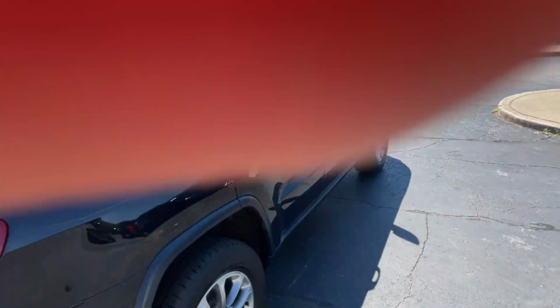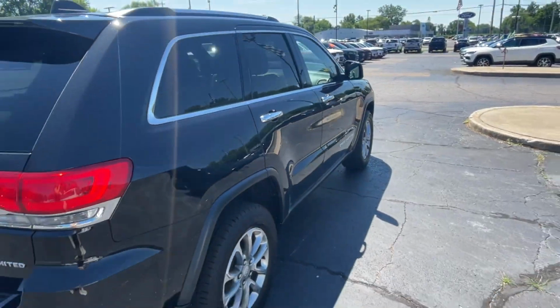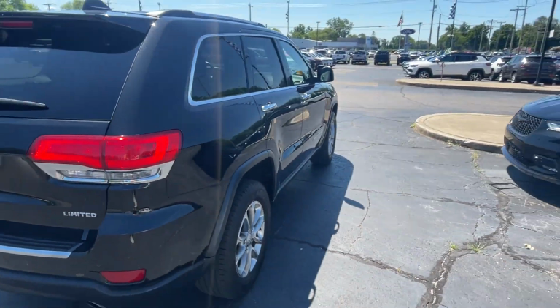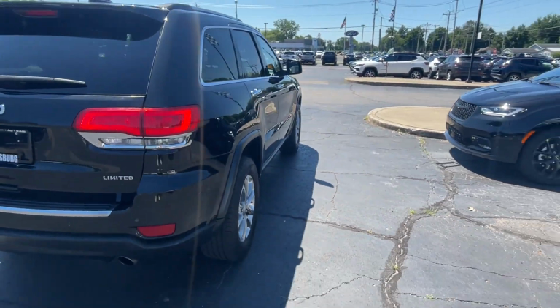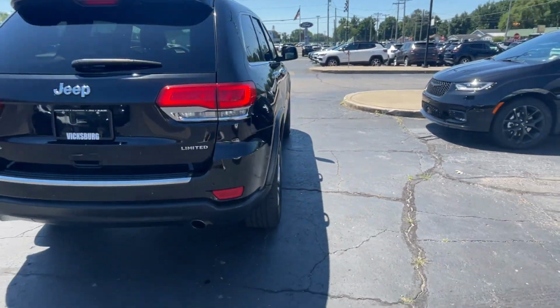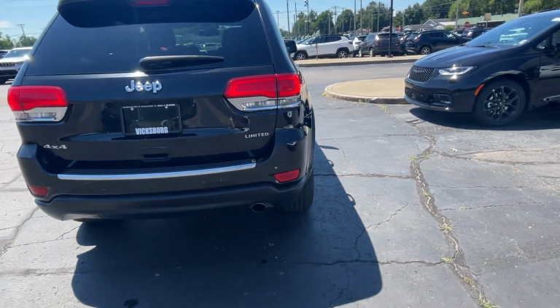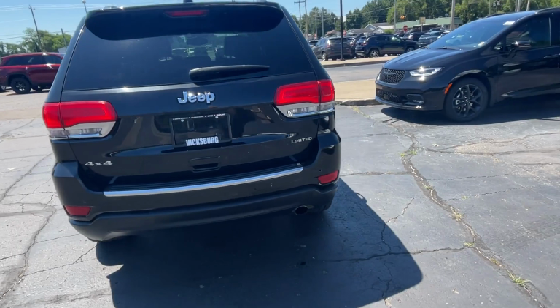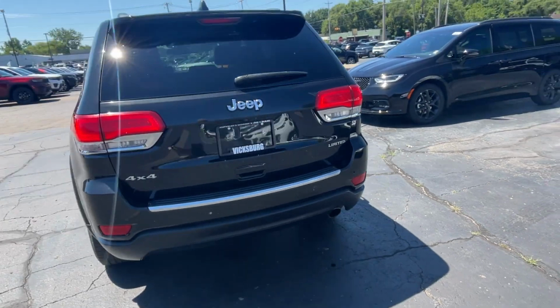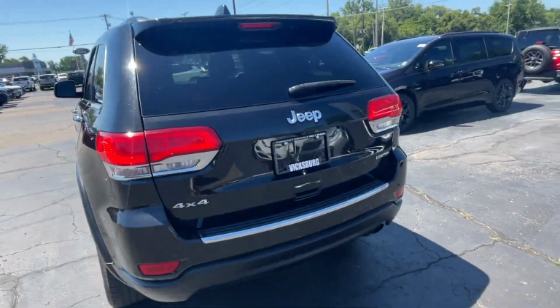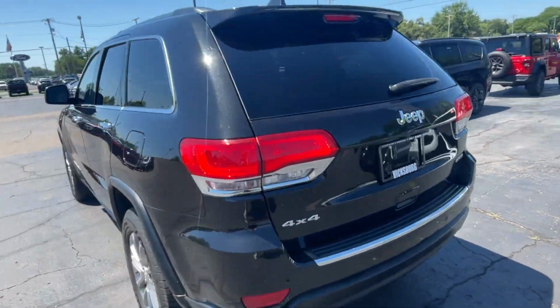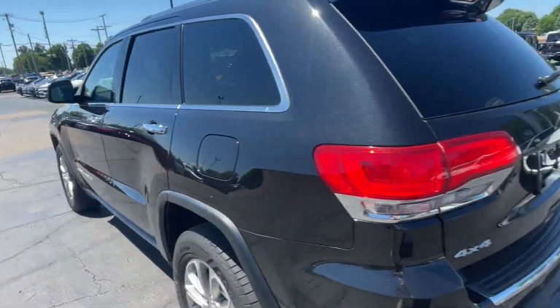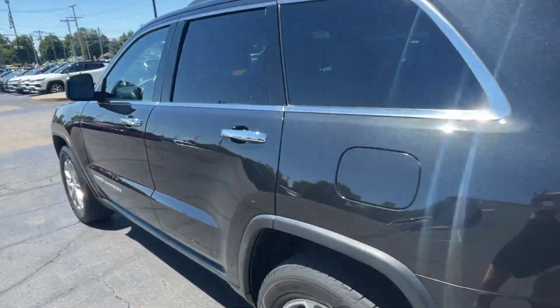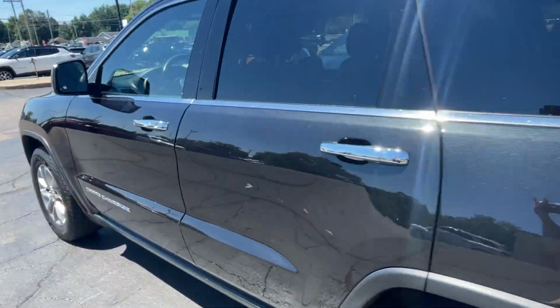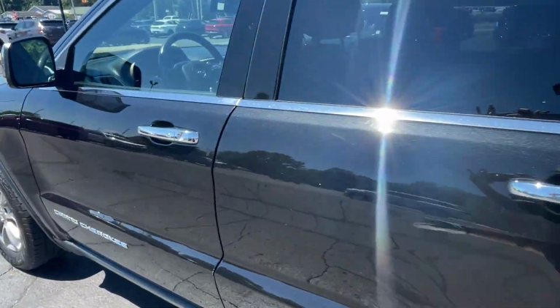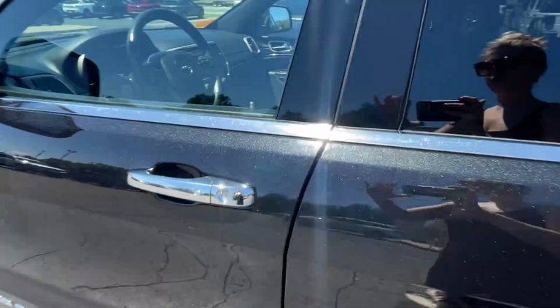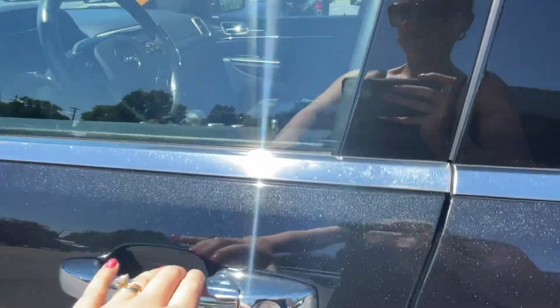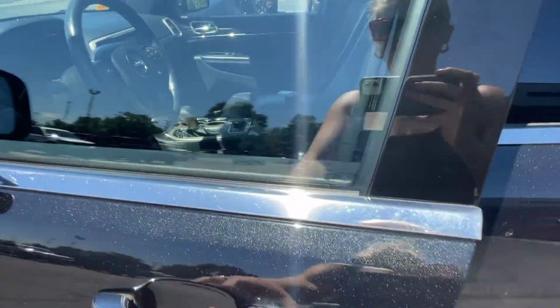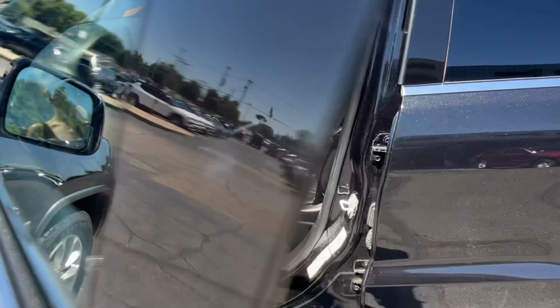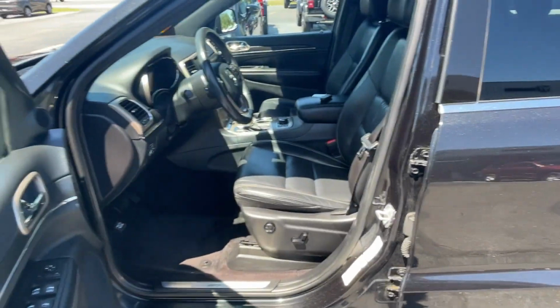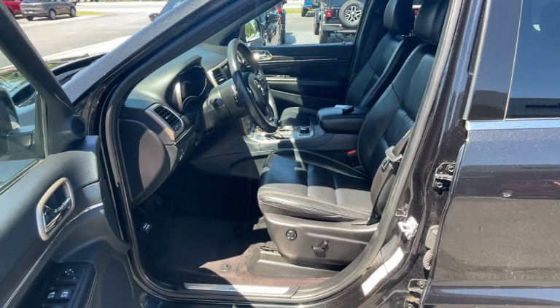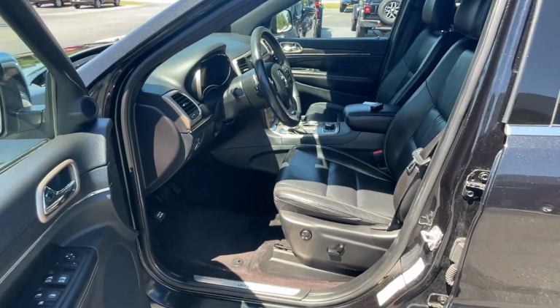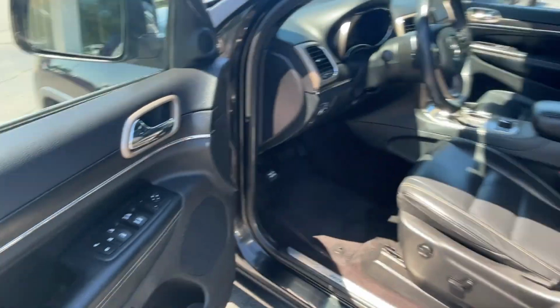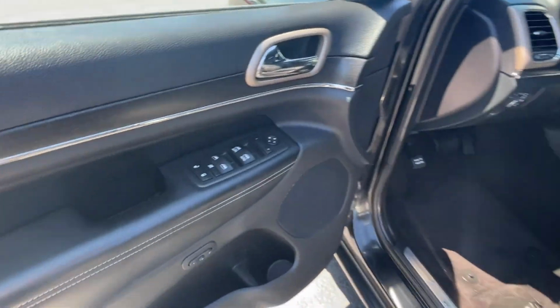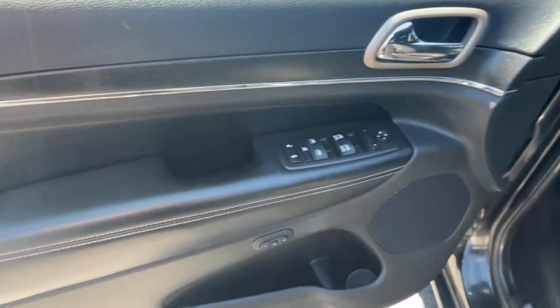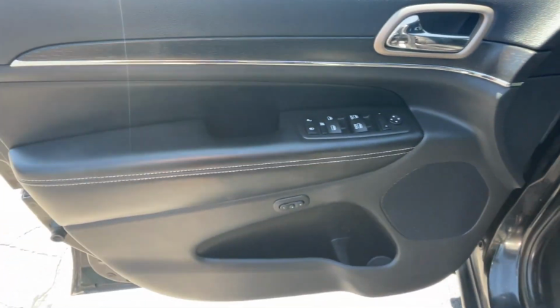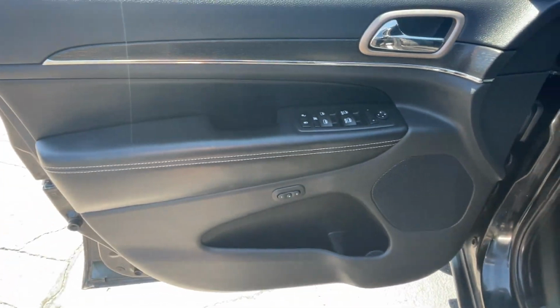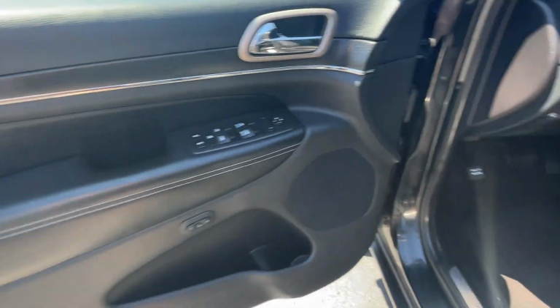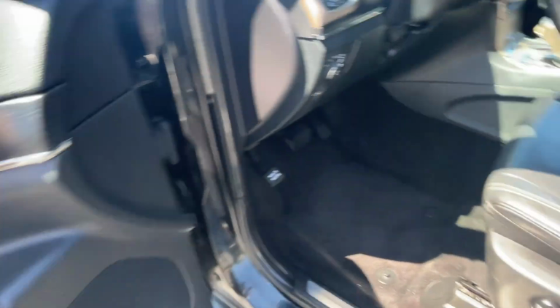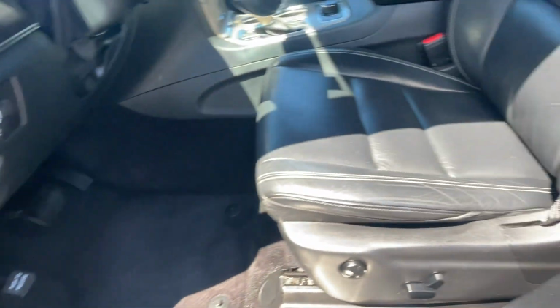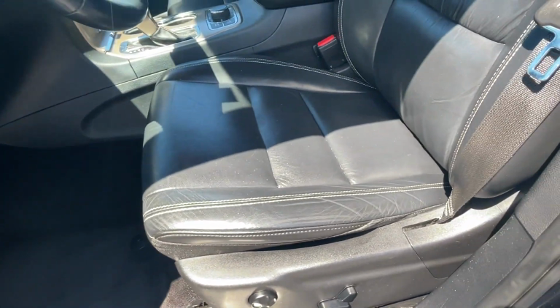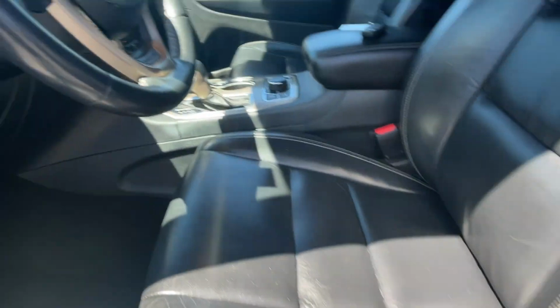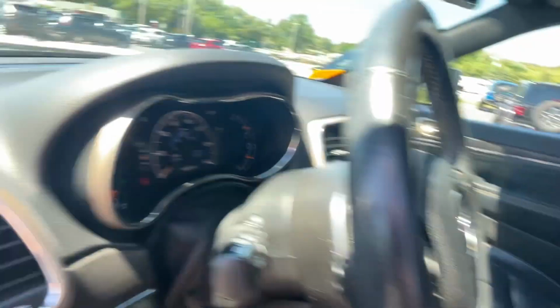It's equipped with a full package of convenience and efficiency, such as side view mirrors with turn signals, satellite radio, multi-zone air conditioning, four-wheel drive, and parking aid sensor.